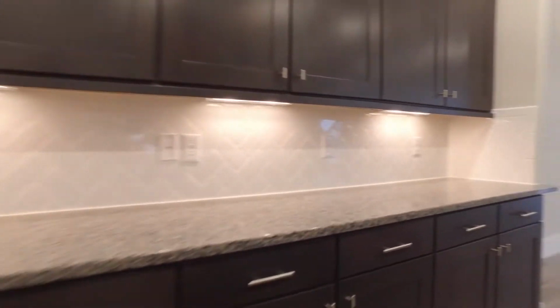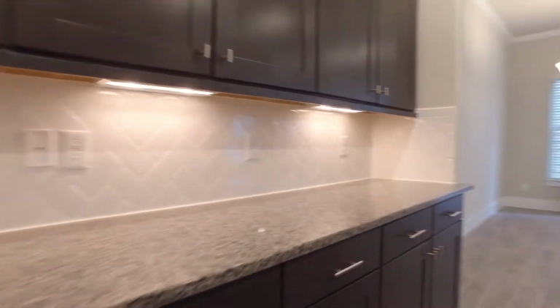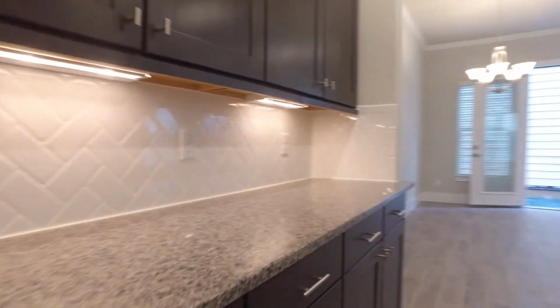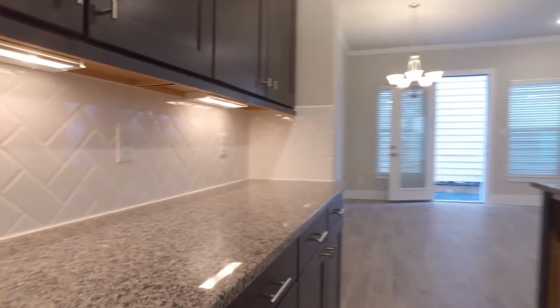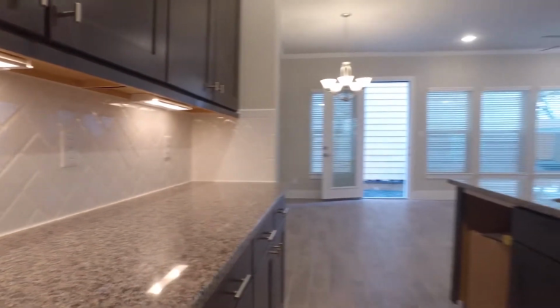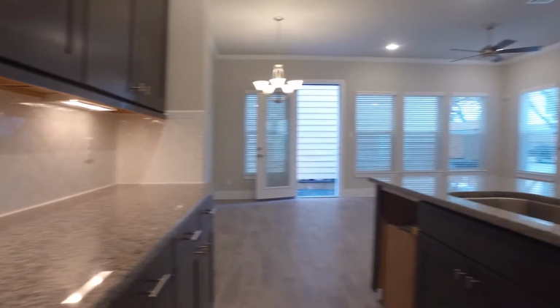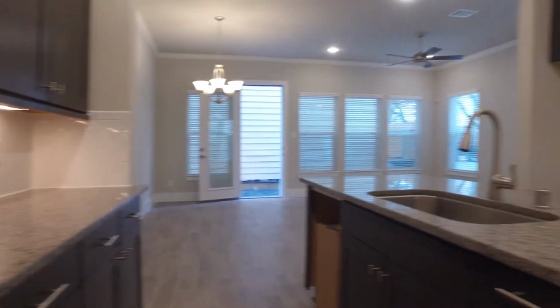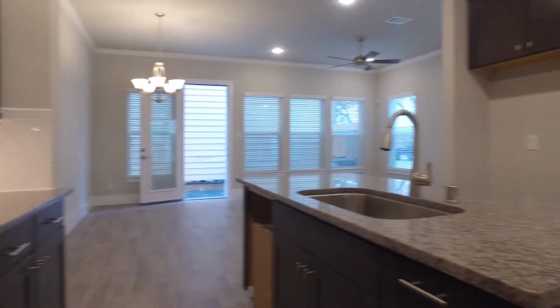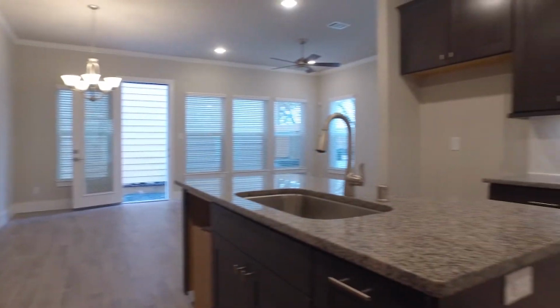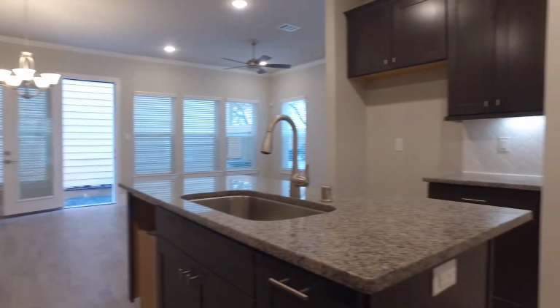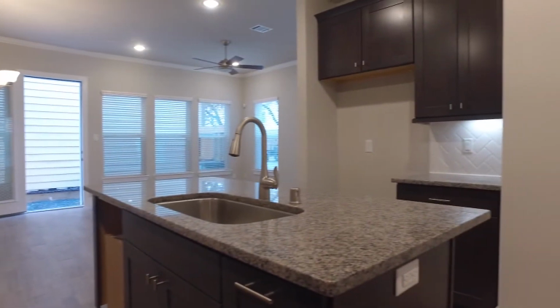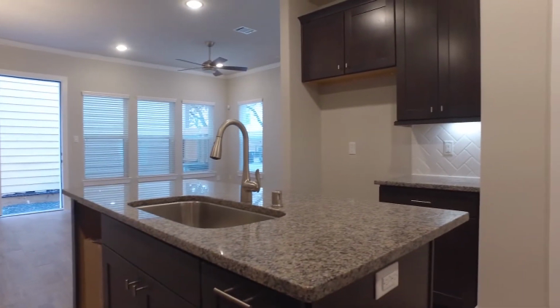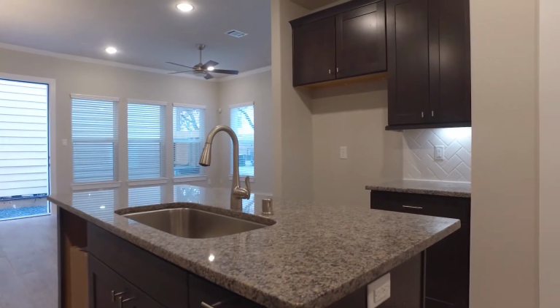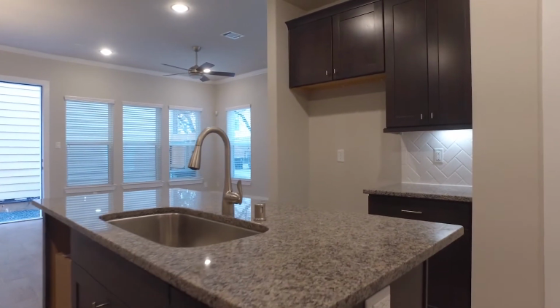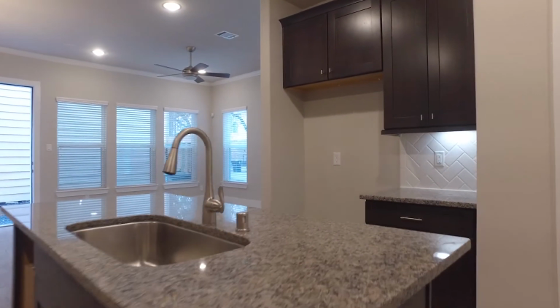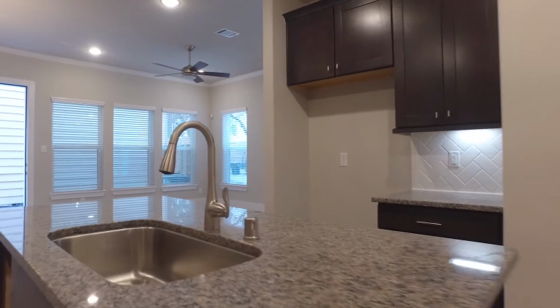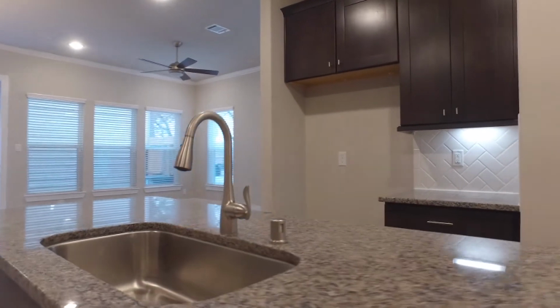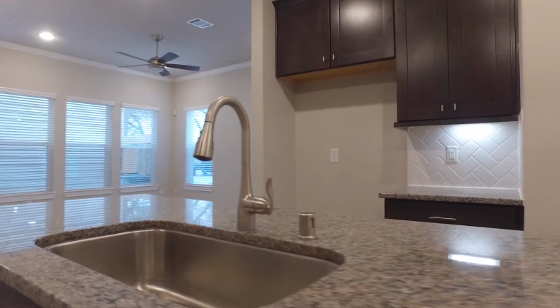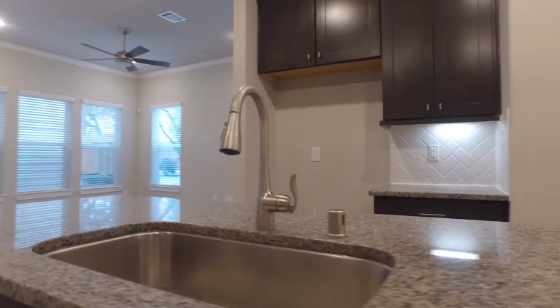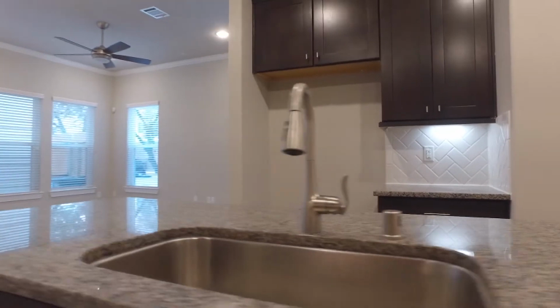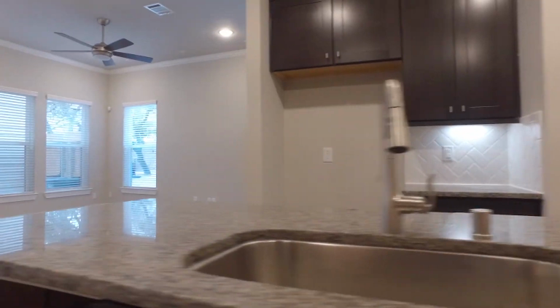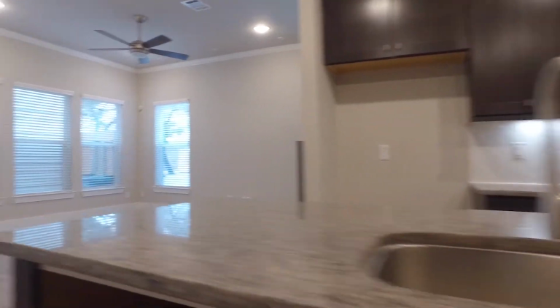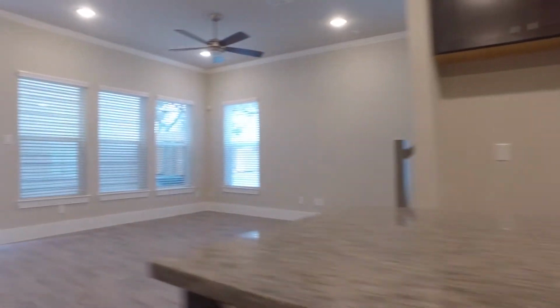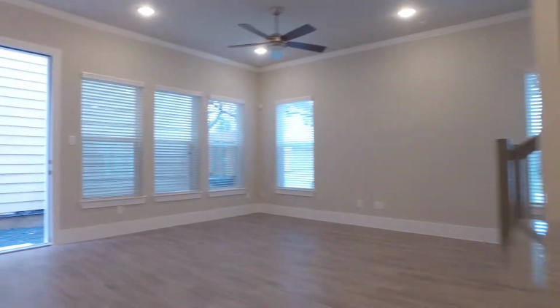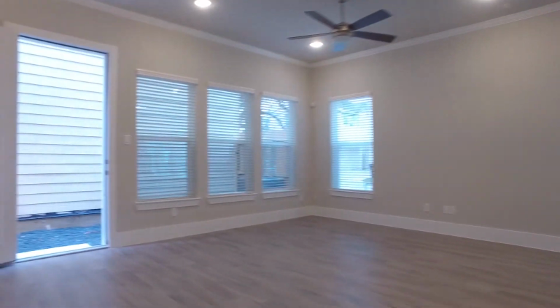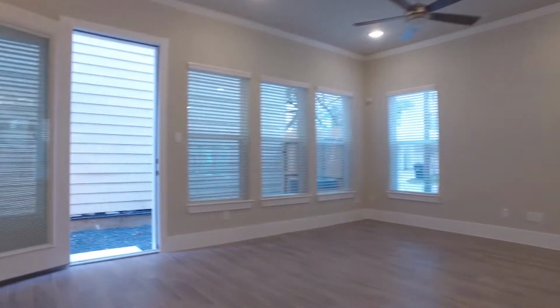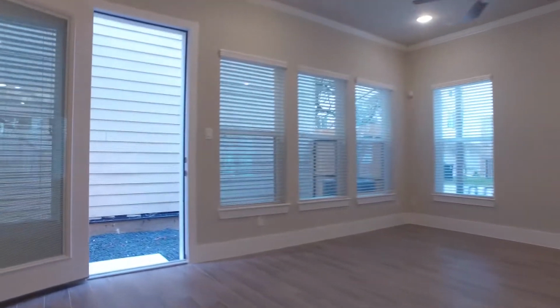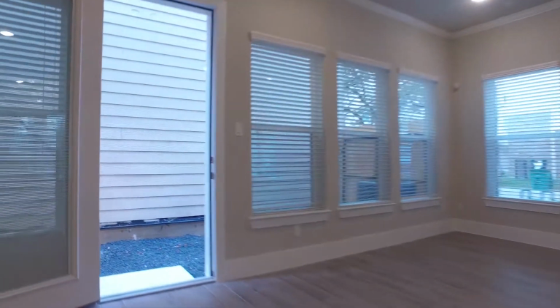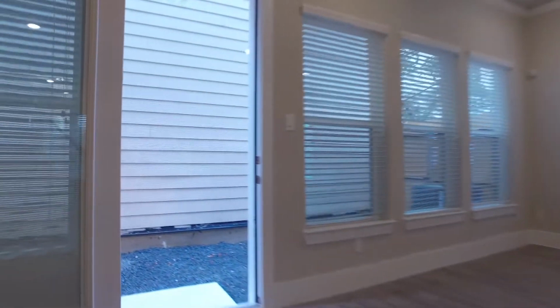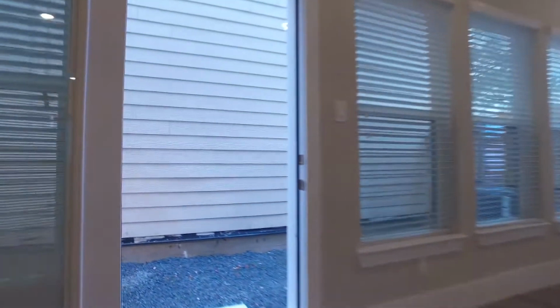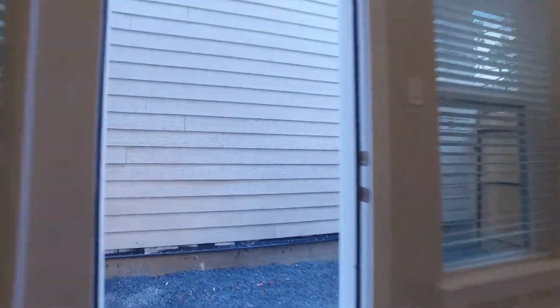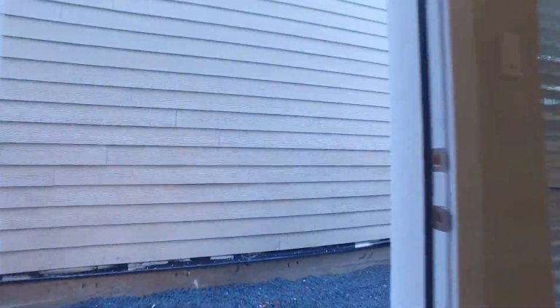The square footage is 2,071 in this home, and the floor plan is already one you'll fall in love with. Canned recessed lighting and lots of windows, a drop-down ceiling fan, and beautiful flooring in the family room.